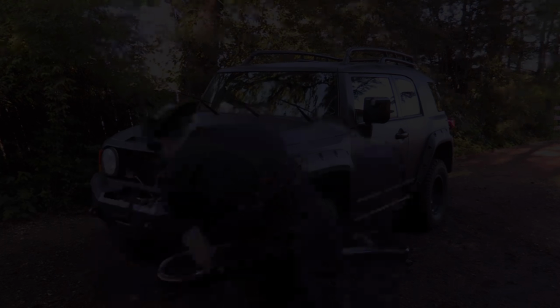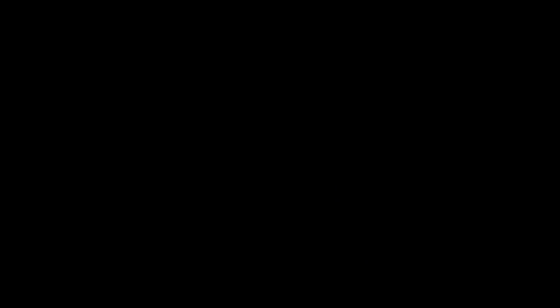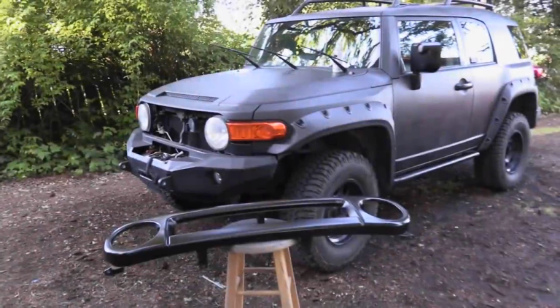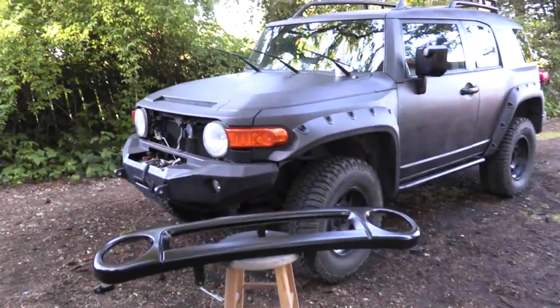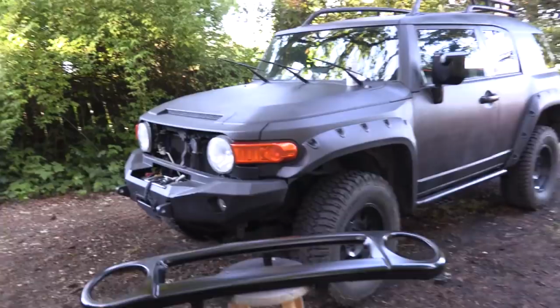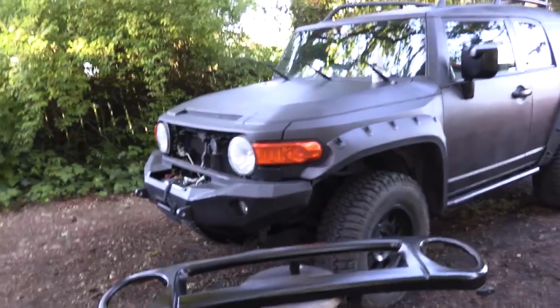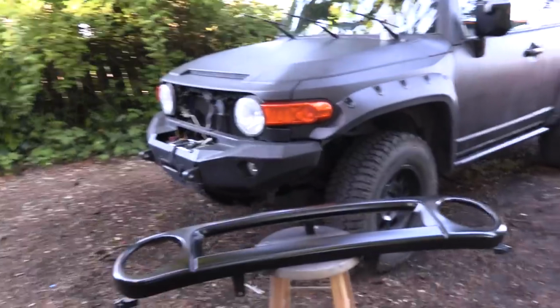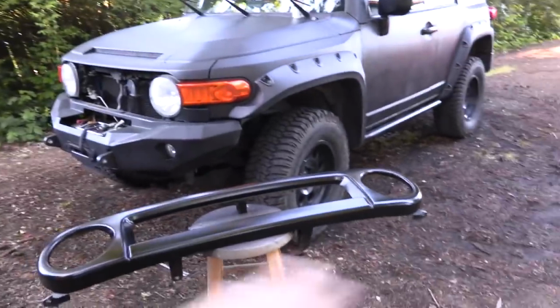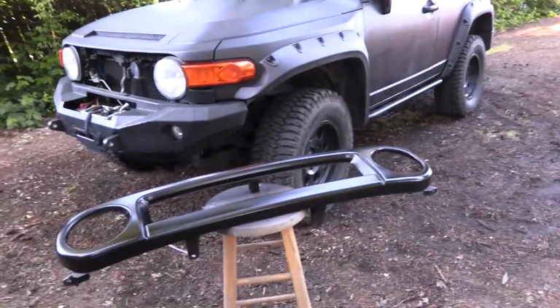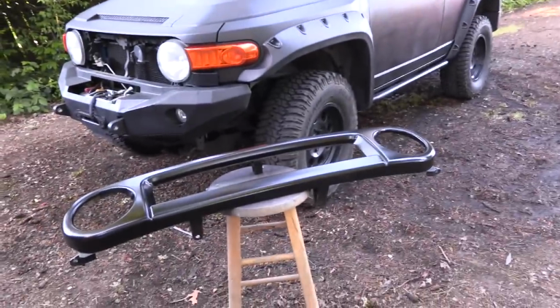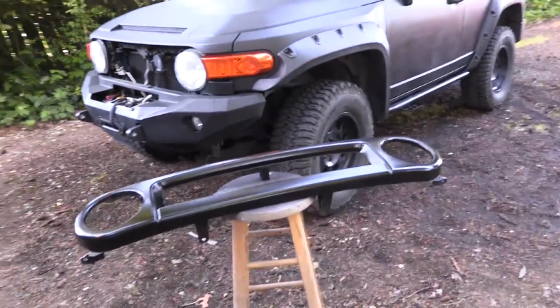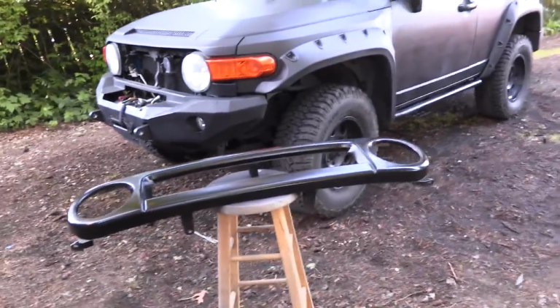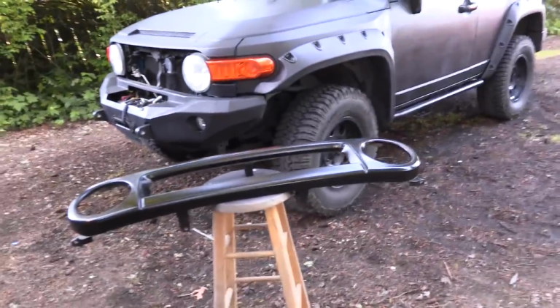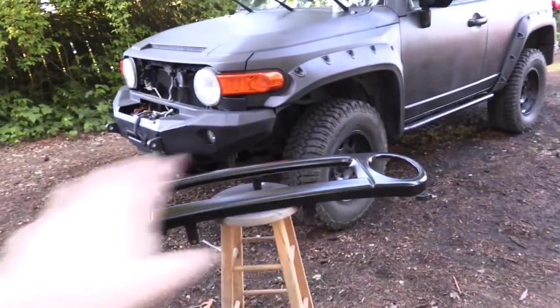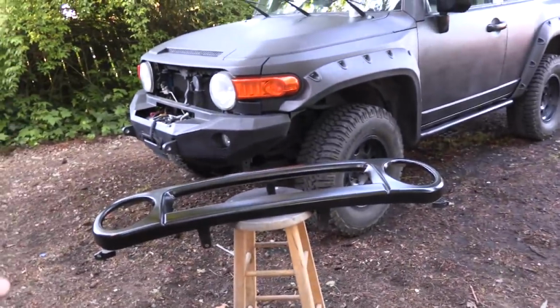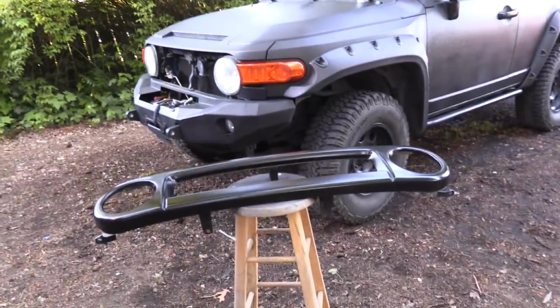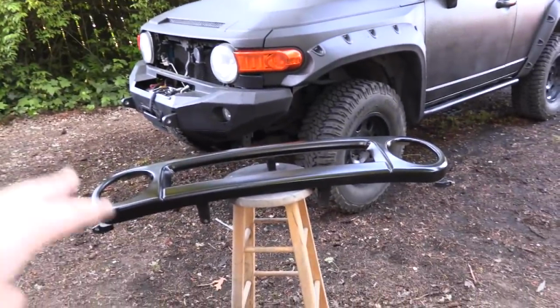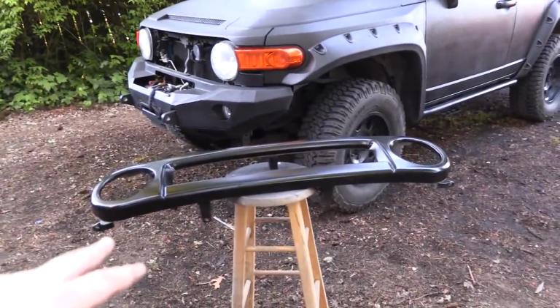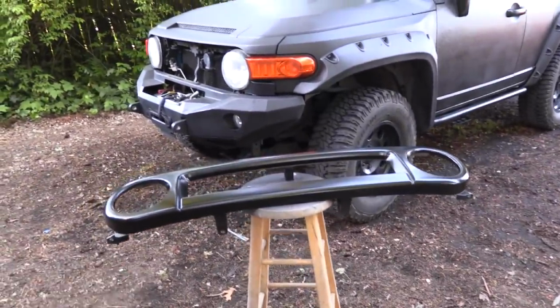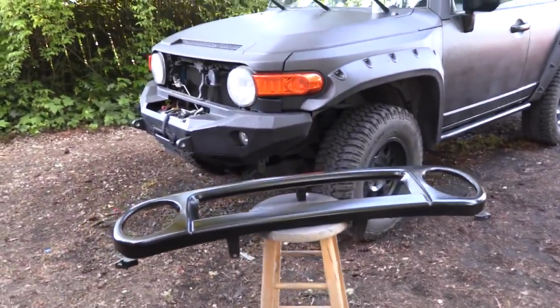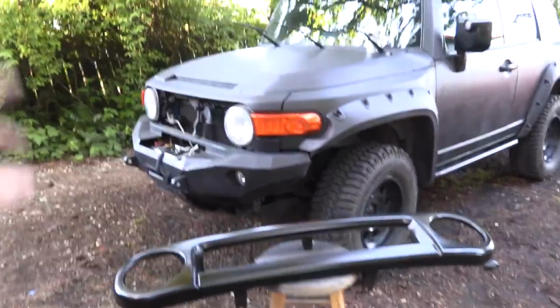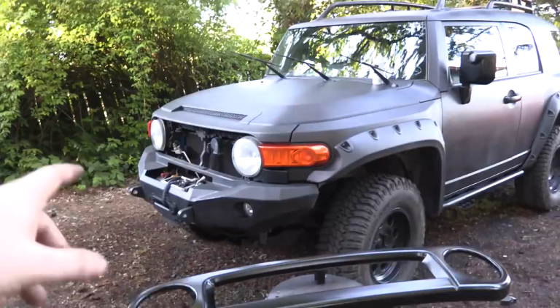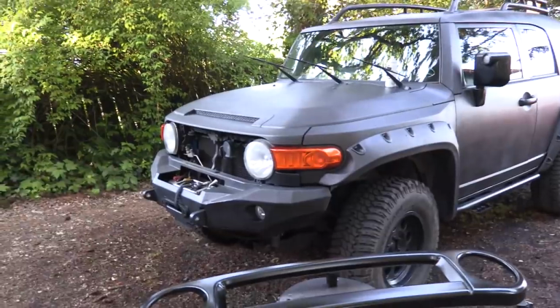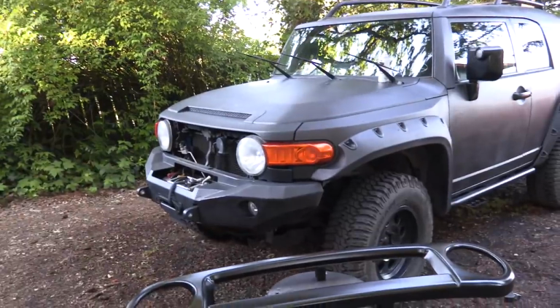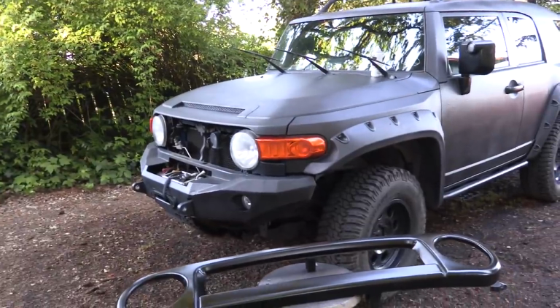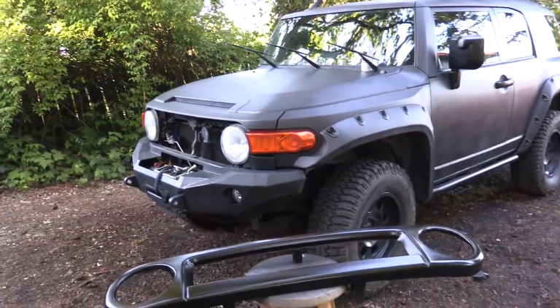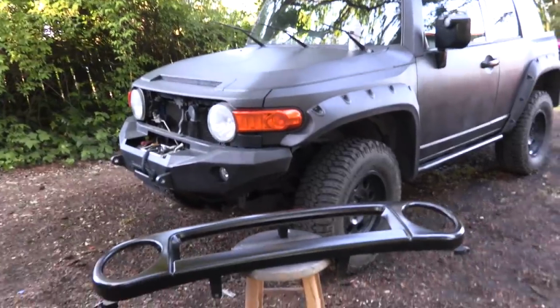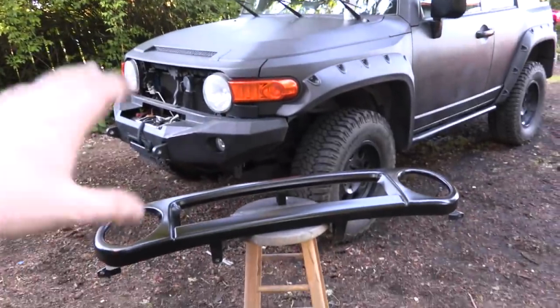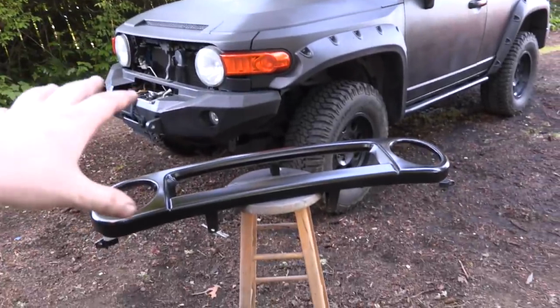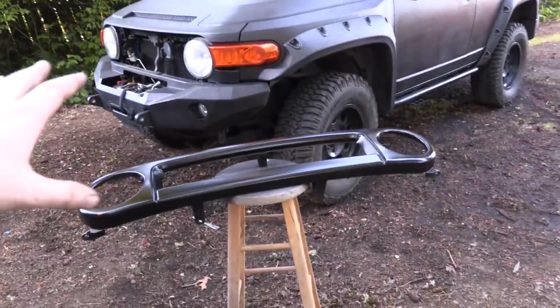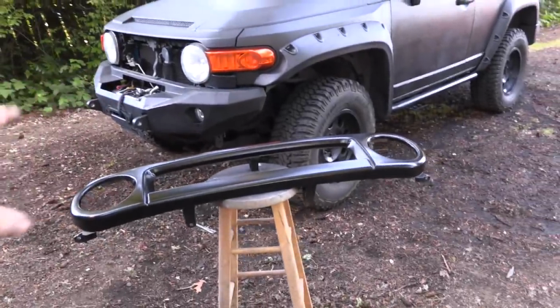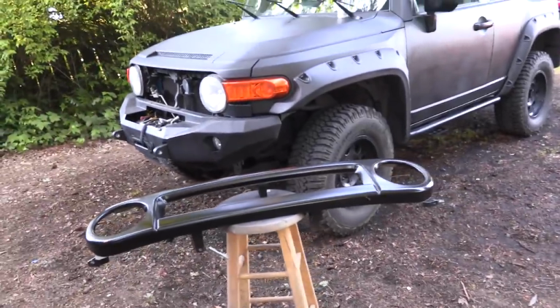Chelsea totally beat me on this one. It took way longer than I thought to sand the grill, but I gave it a good sanding and three coats of satin black. That'll get reinstalled in a second, but I need to give it more time to dry.